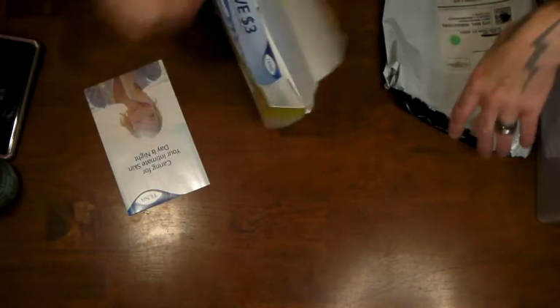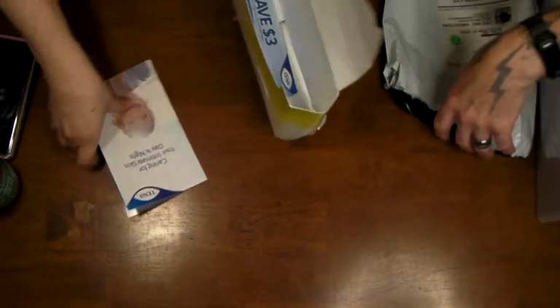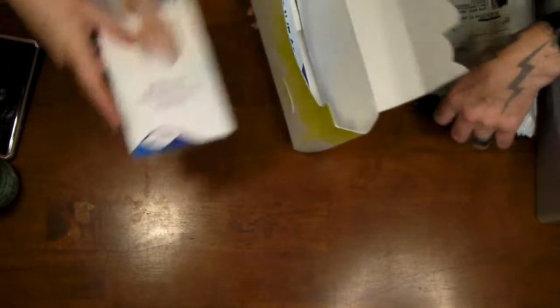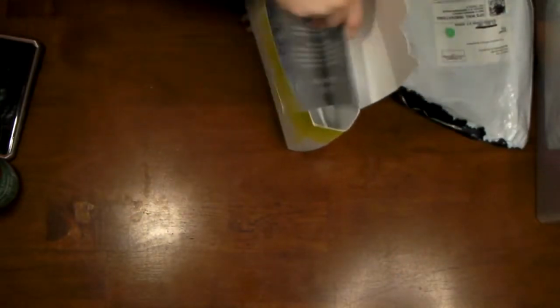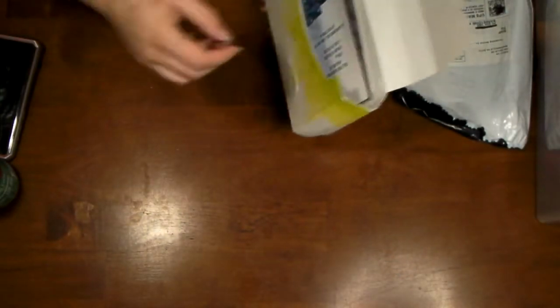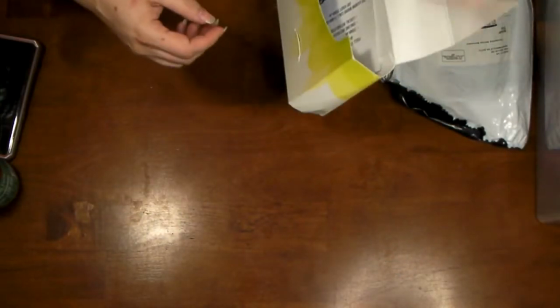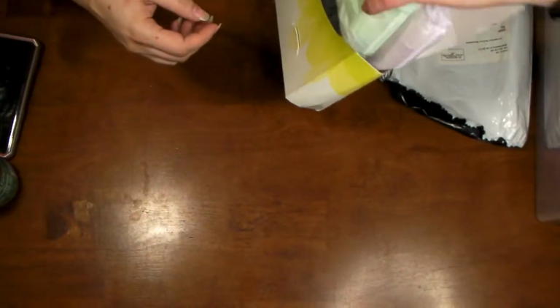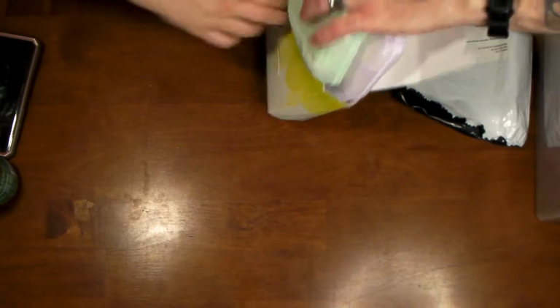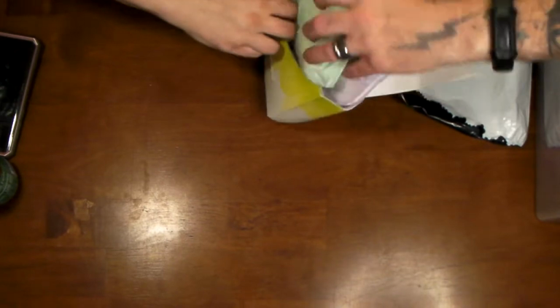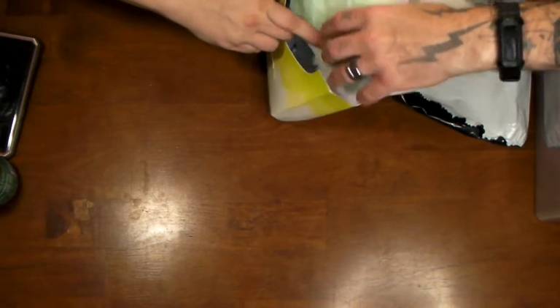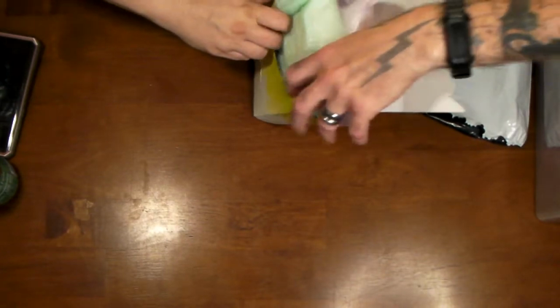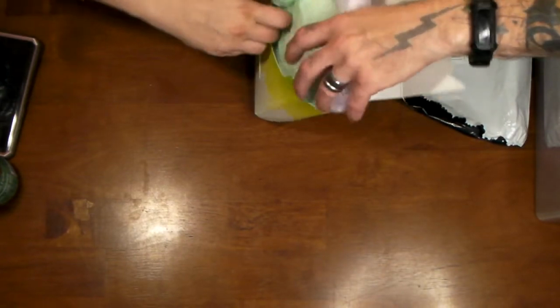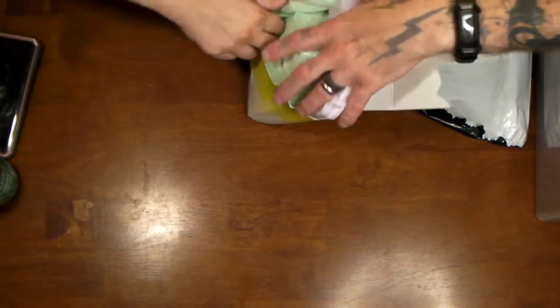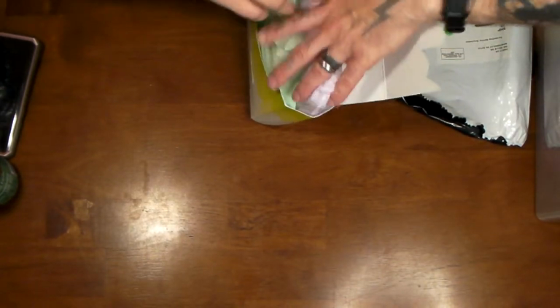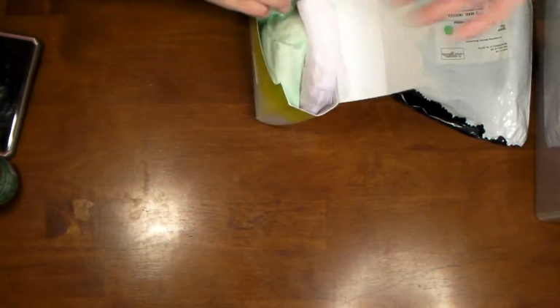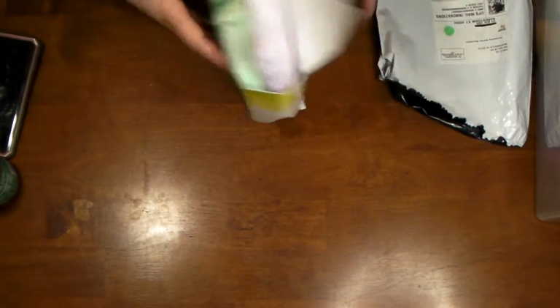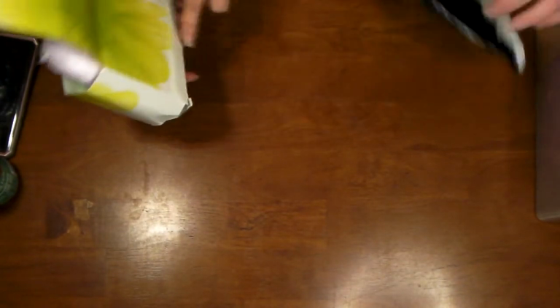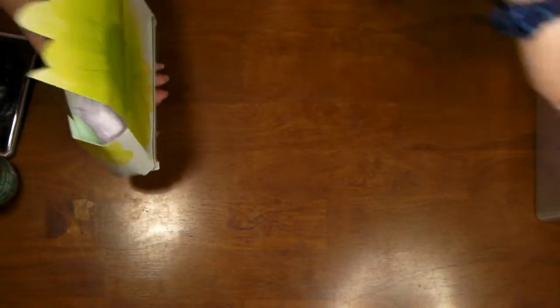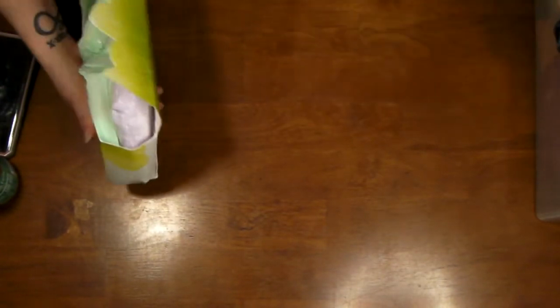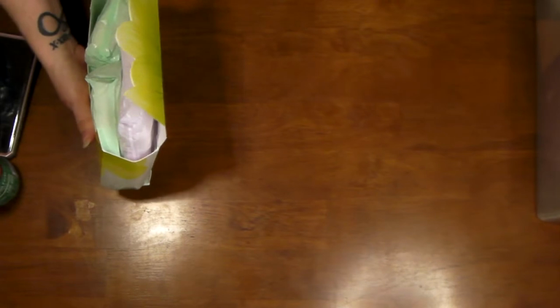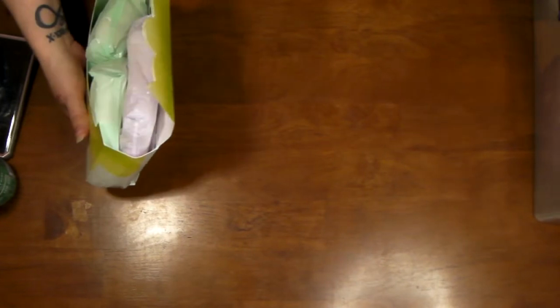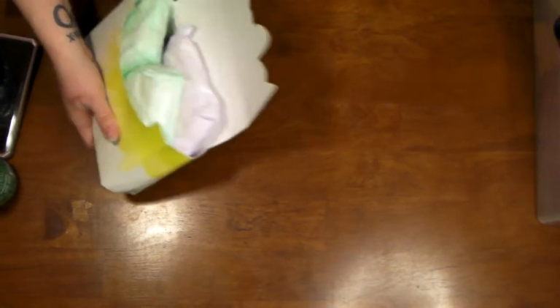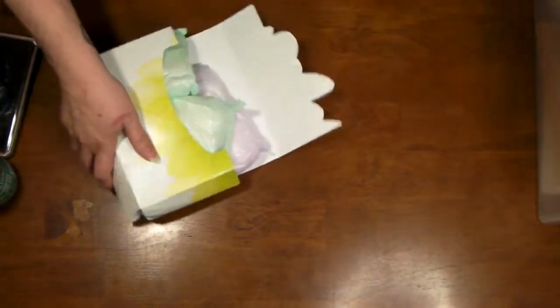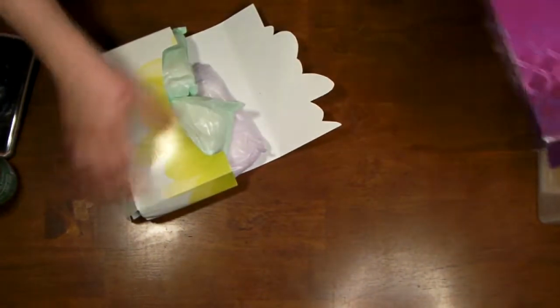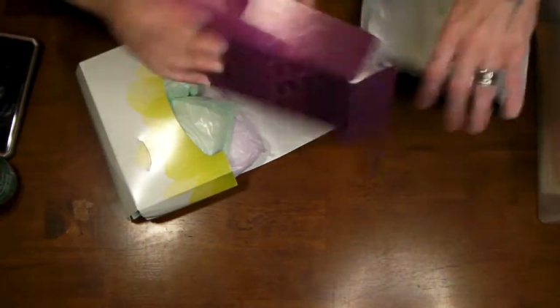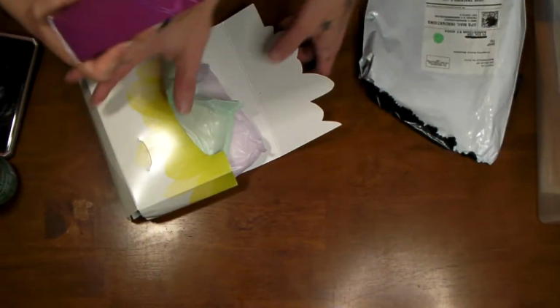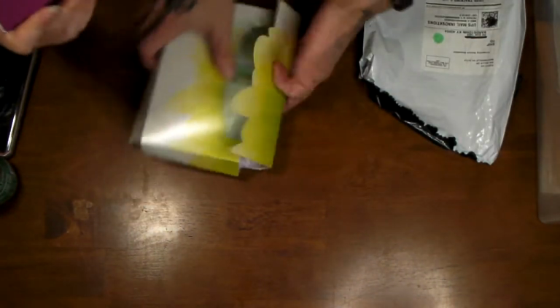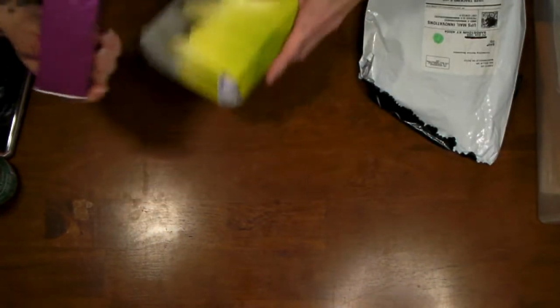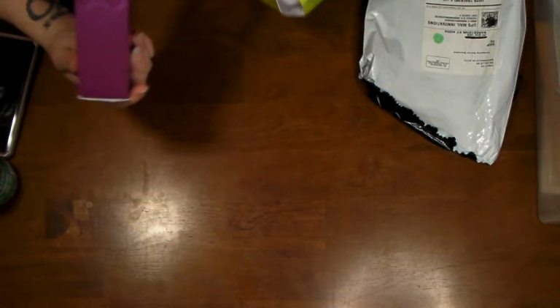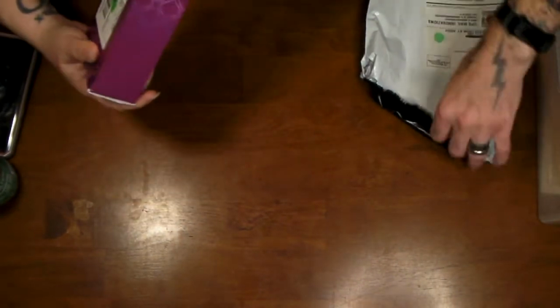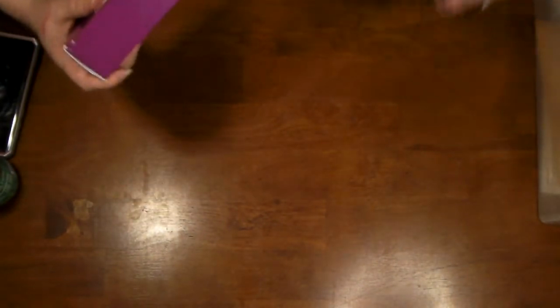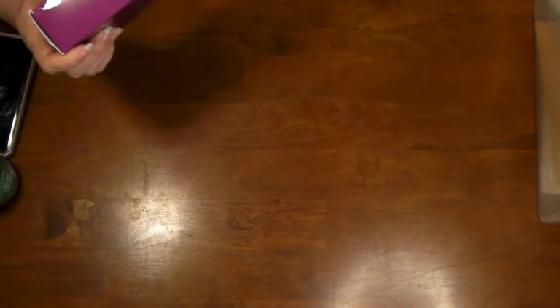Let's see if we can fit it all back in the box without it breaking. We also got a sample of some Poise ones — right here, there's a sample of the Poise.